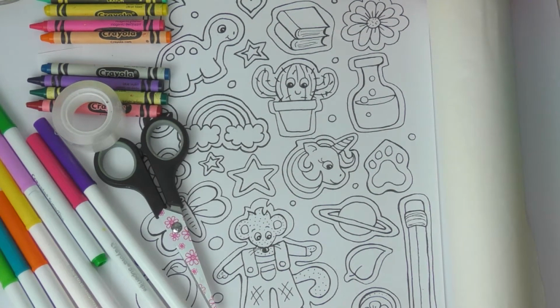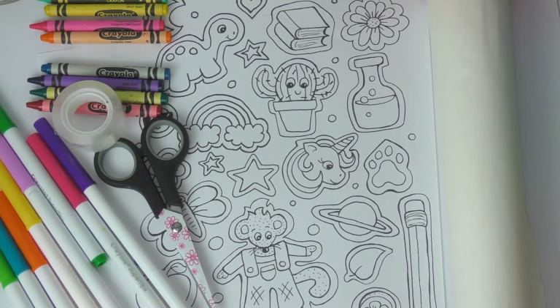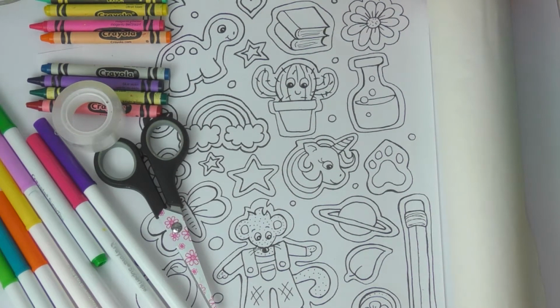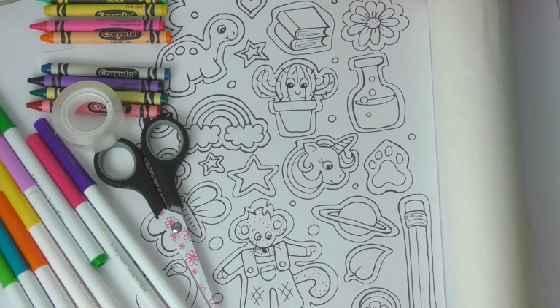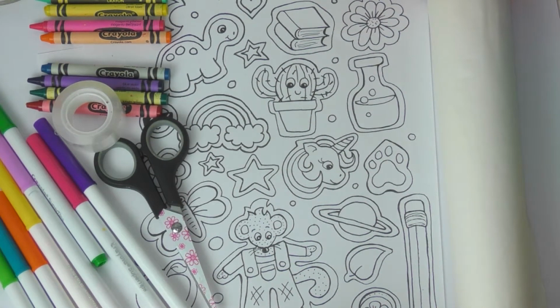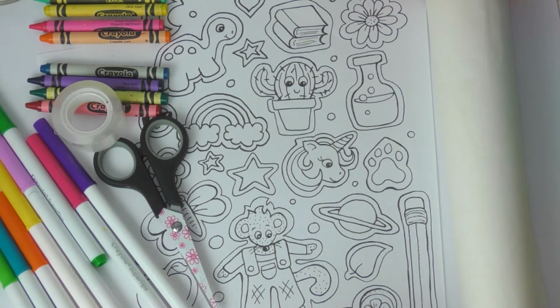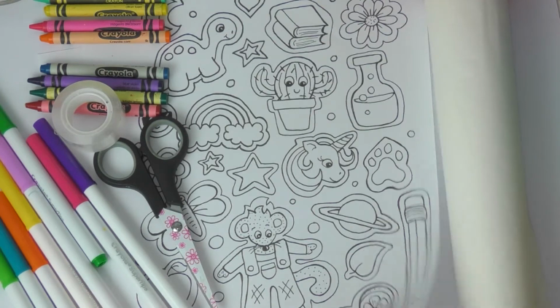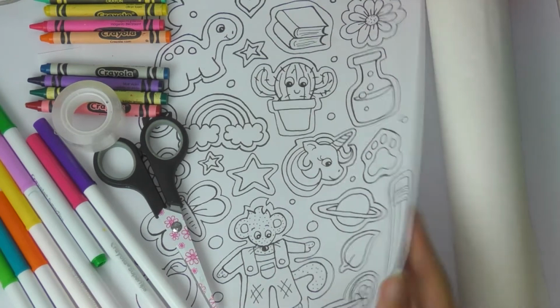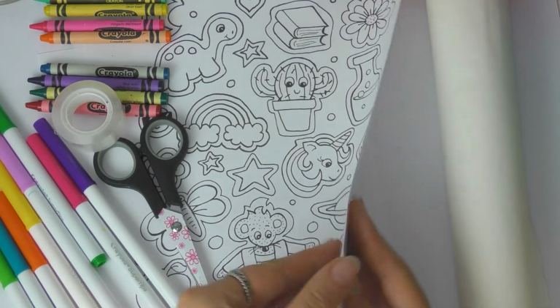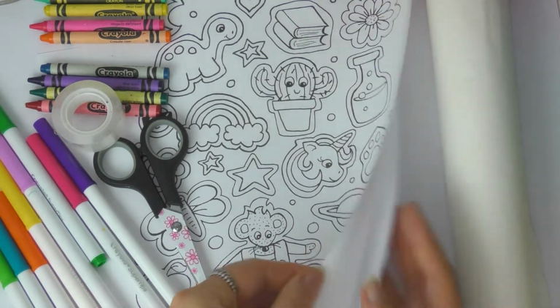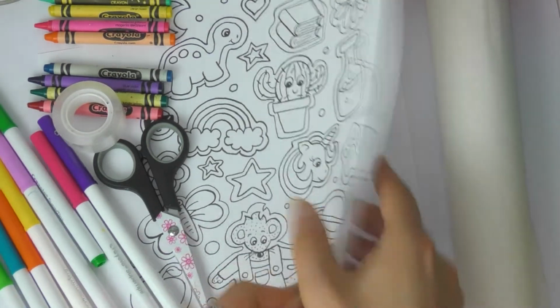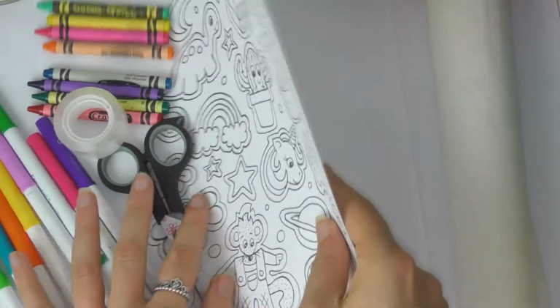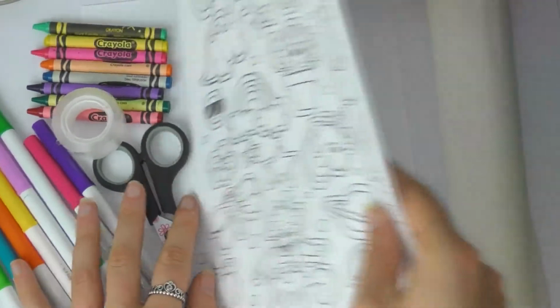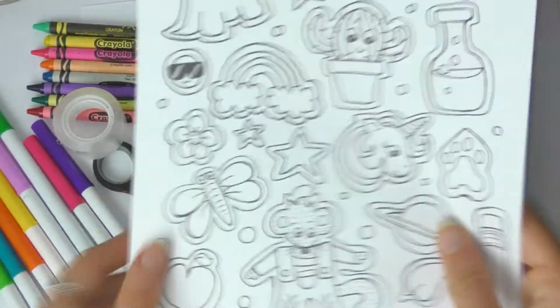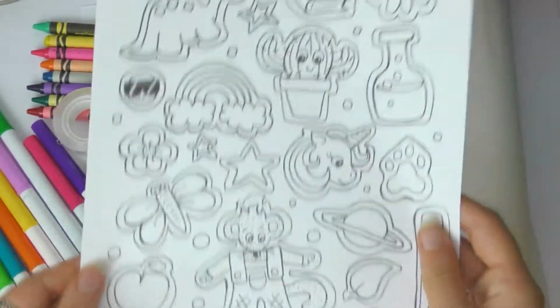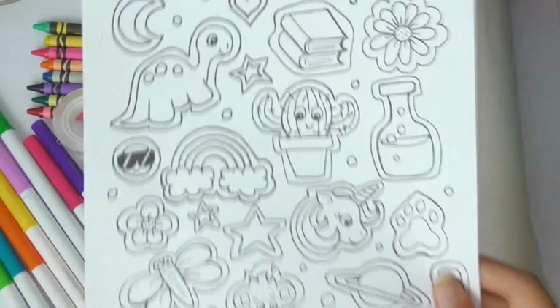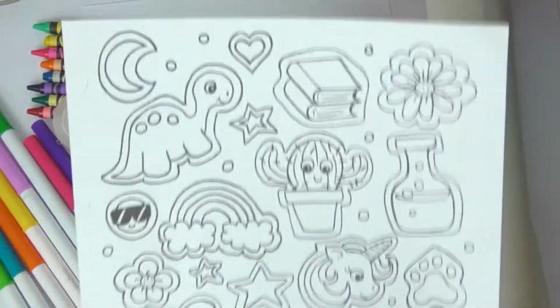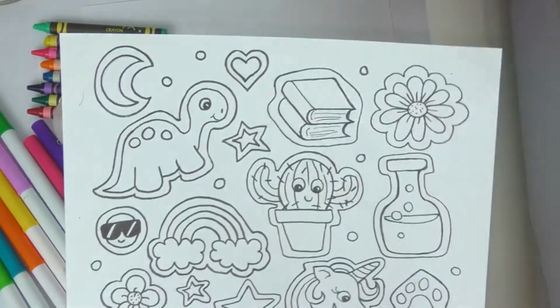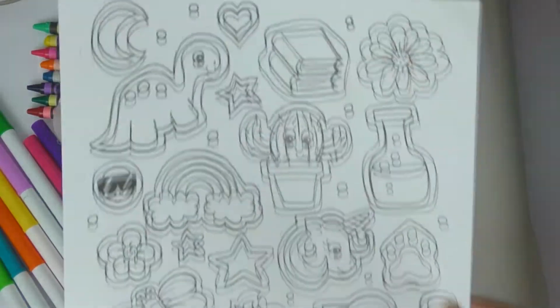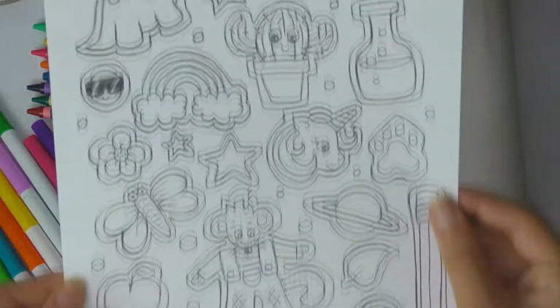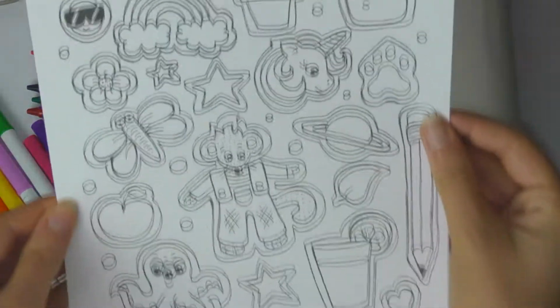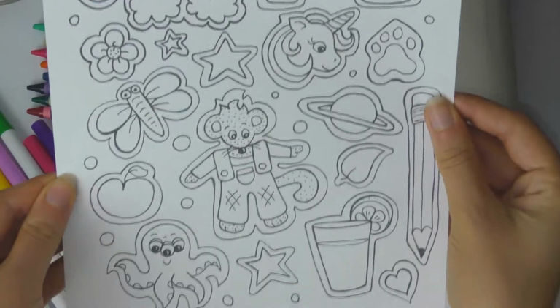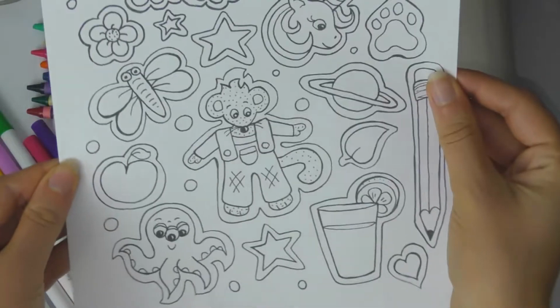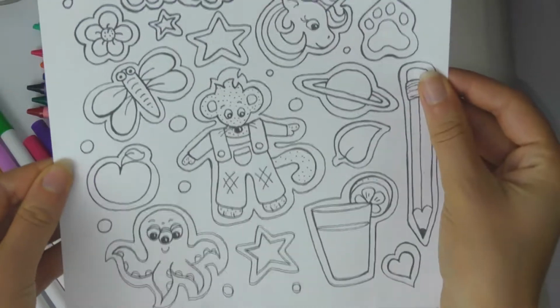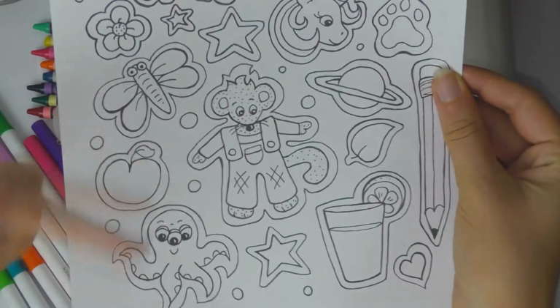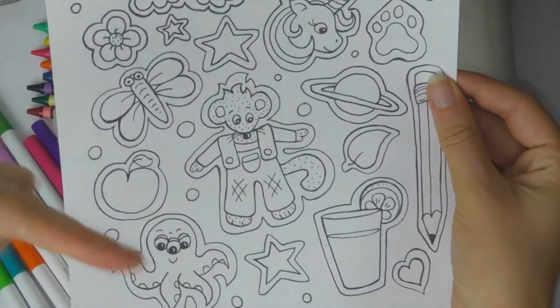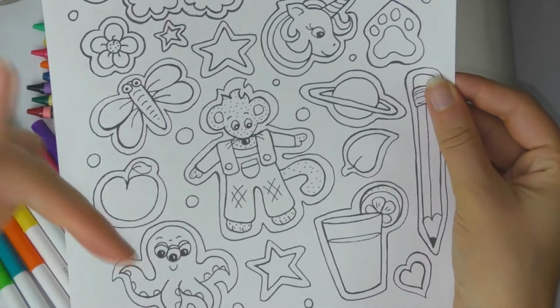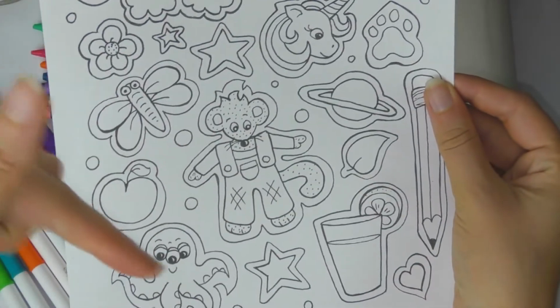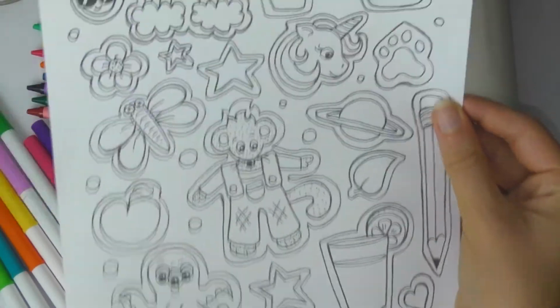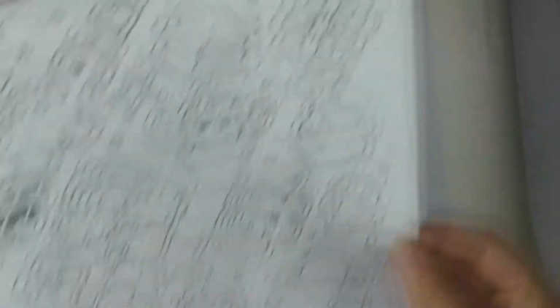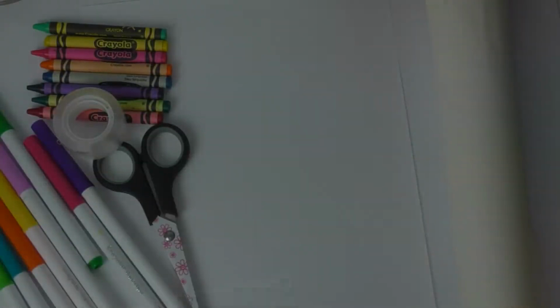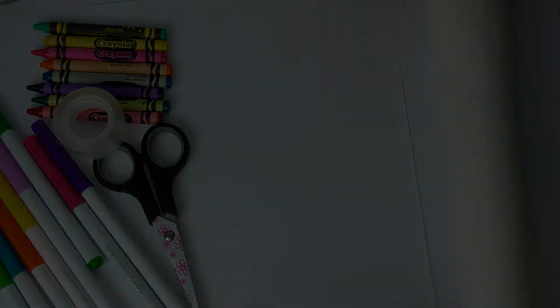Your grown-up at home will be able to help you. You also need your favorite coloring supplies. This is the sheet that I have made and I'm going to use, and you can find it in the description down below and print it out yourself if you want to.